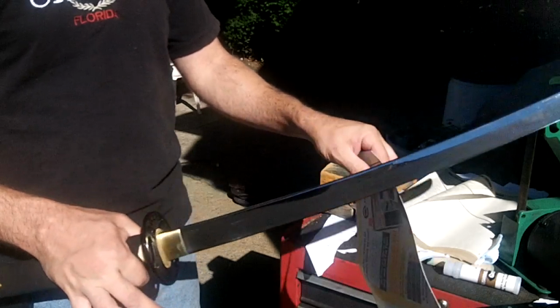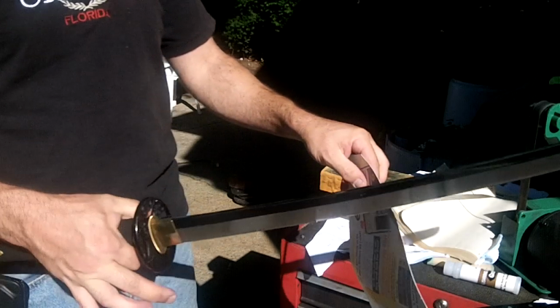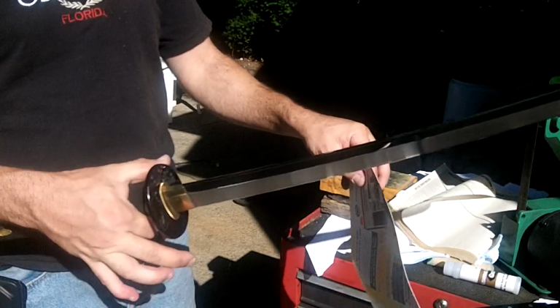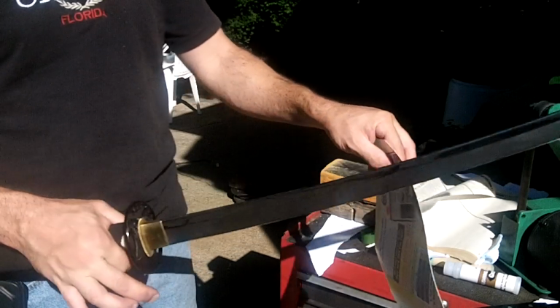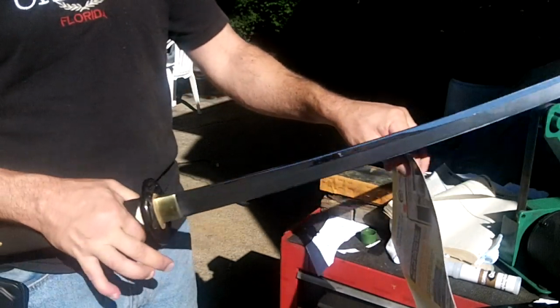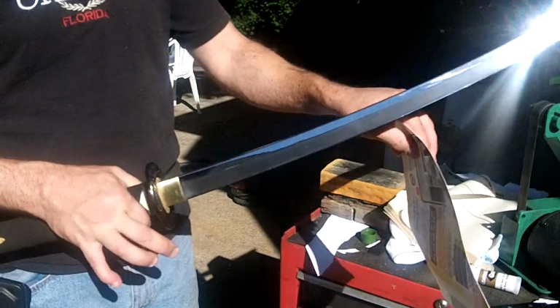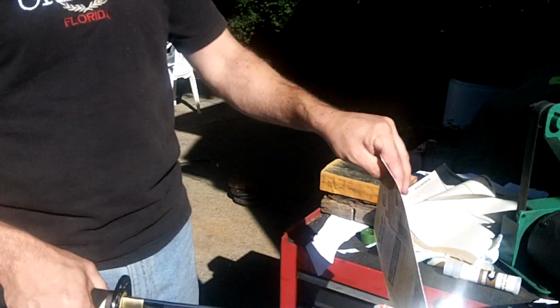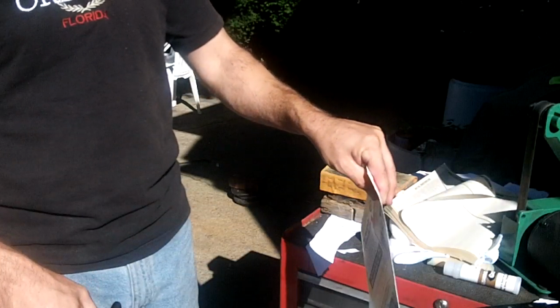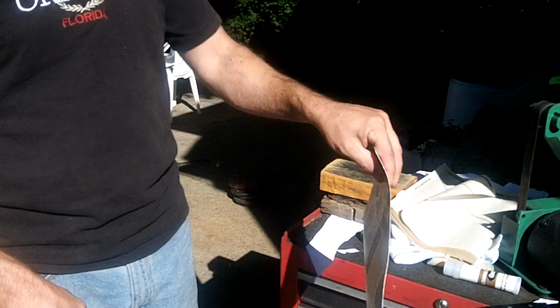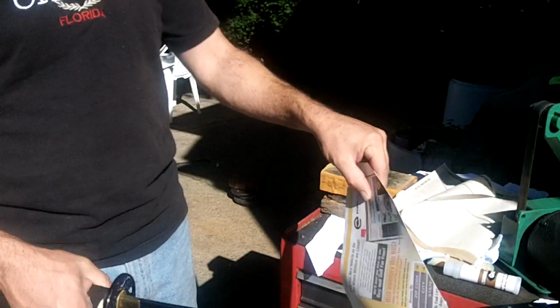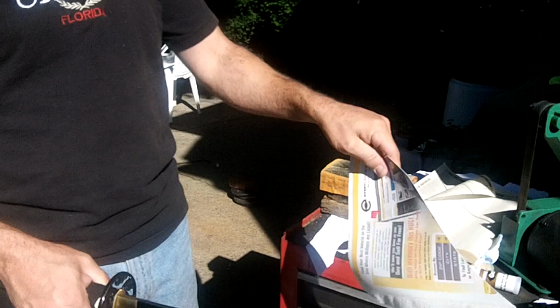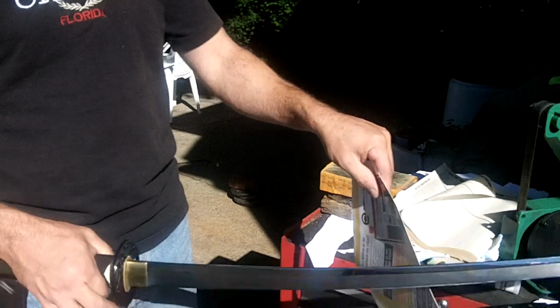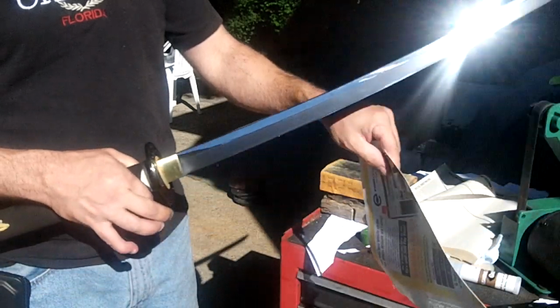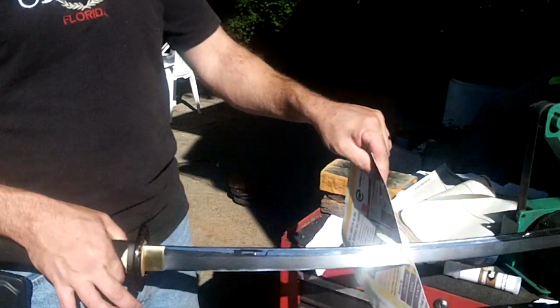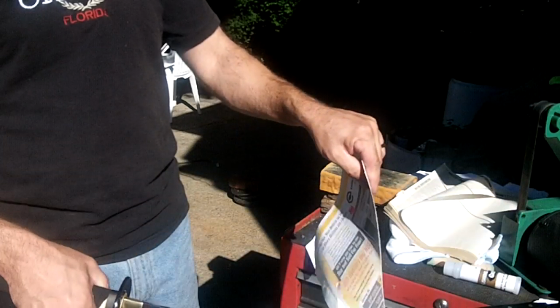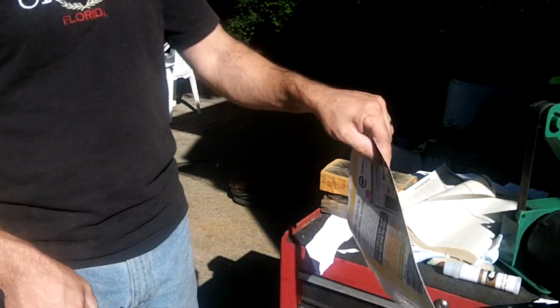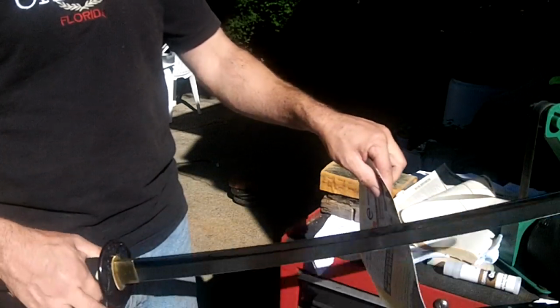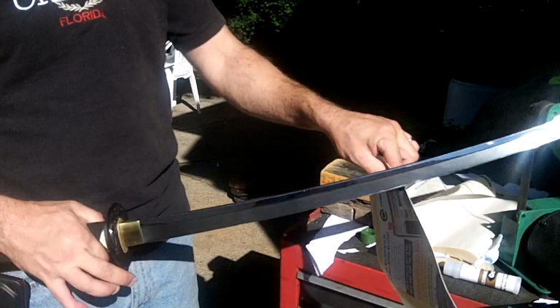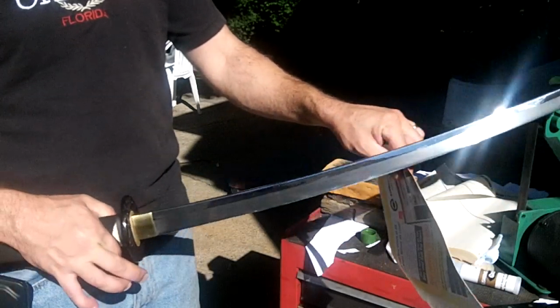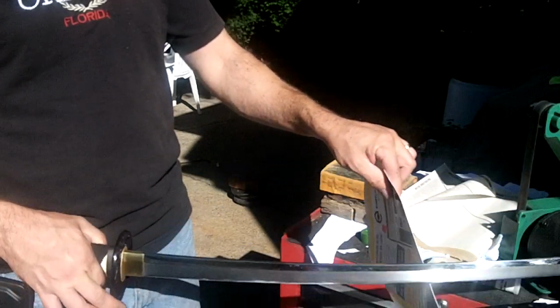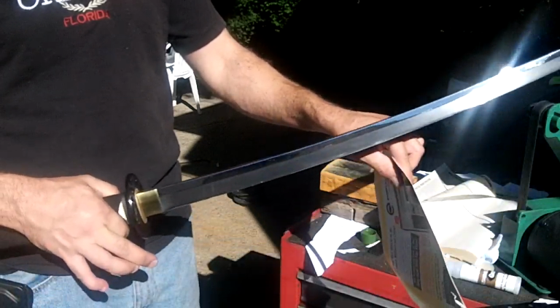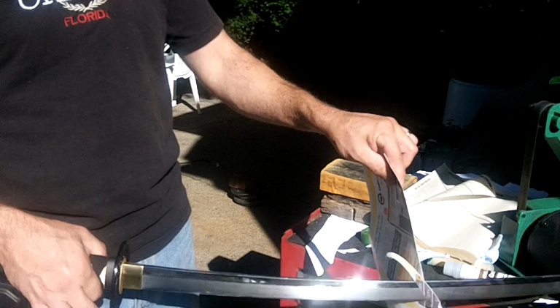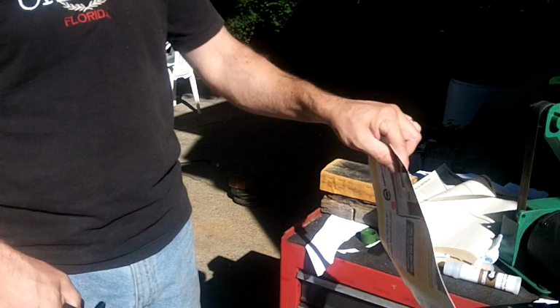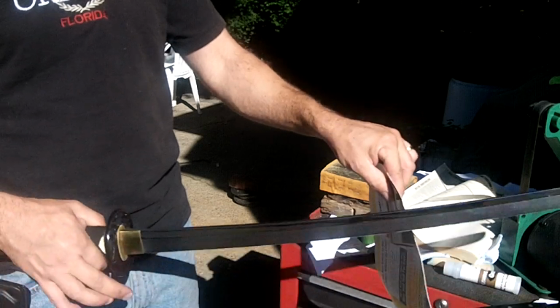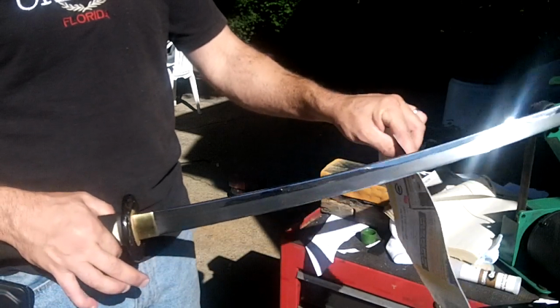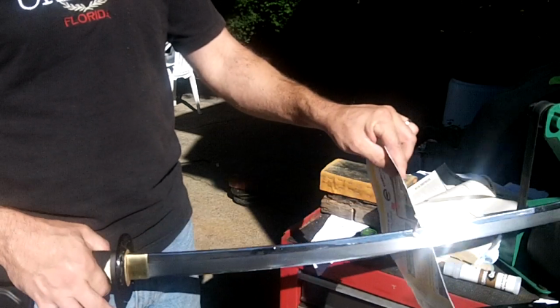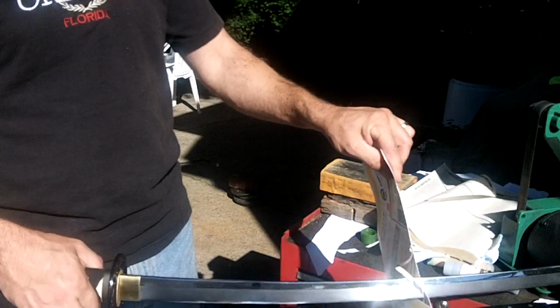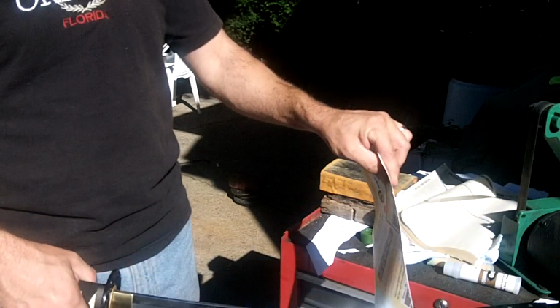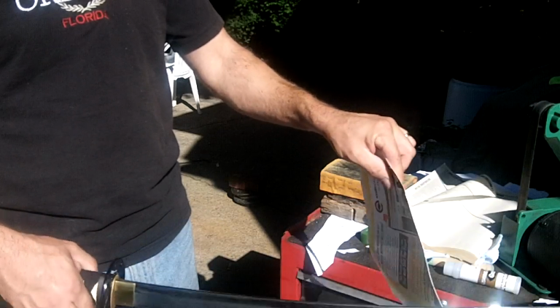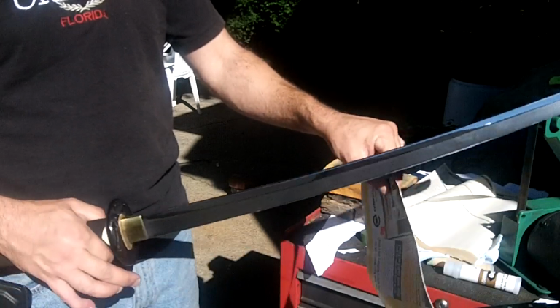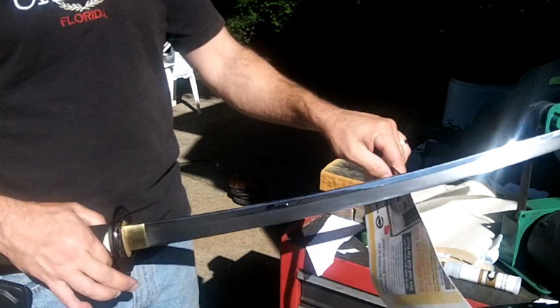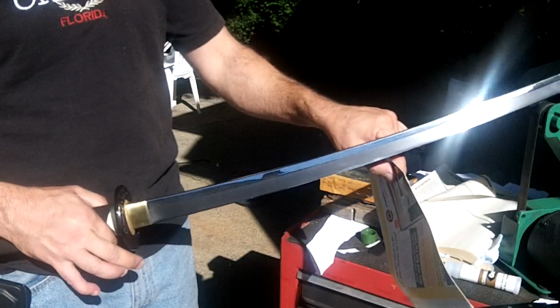I'm going to hold it just with my finger and my thumb and let it drop — just the weight of the sword.